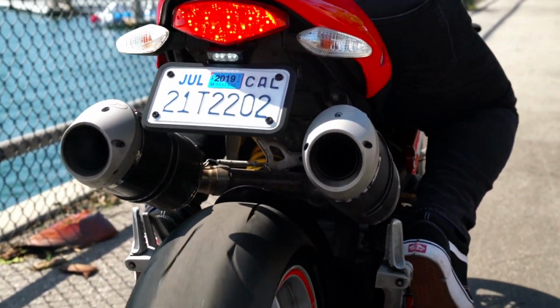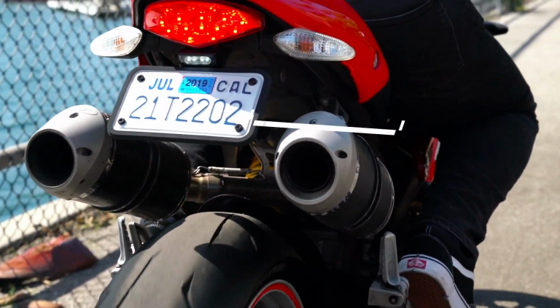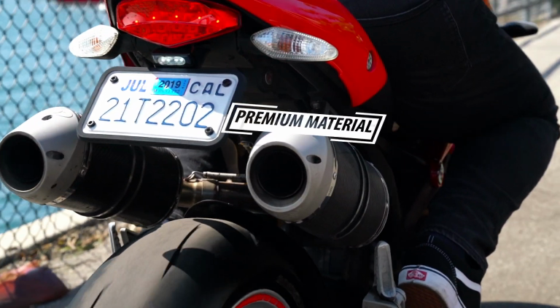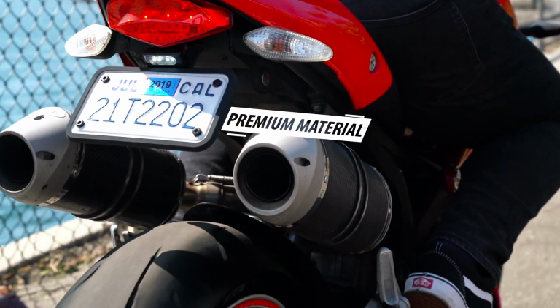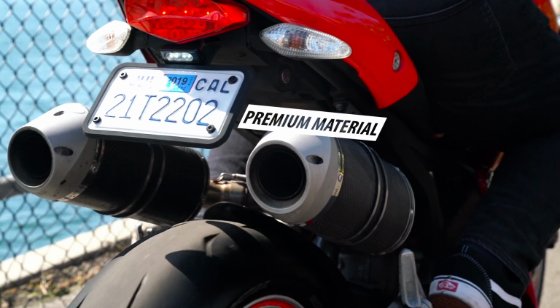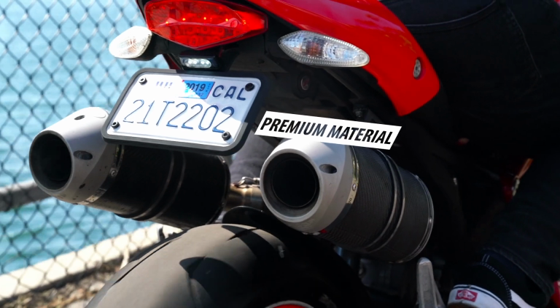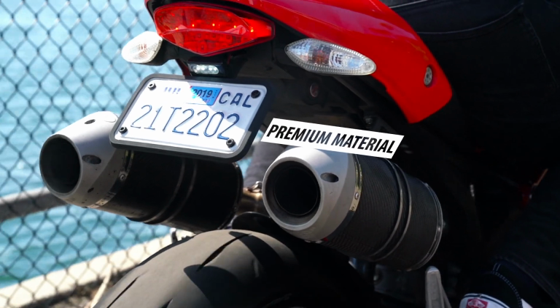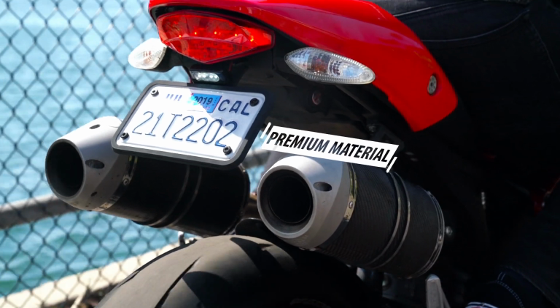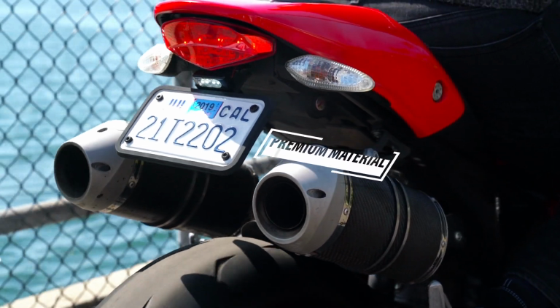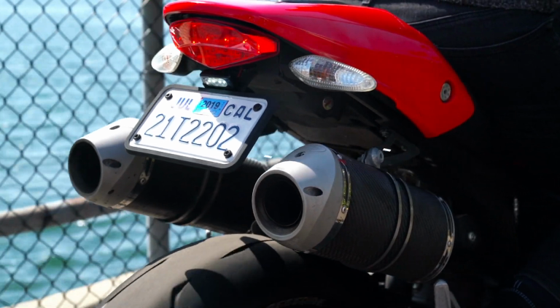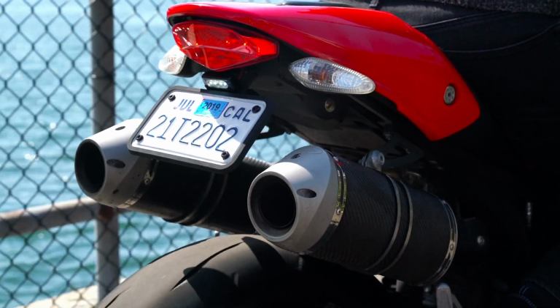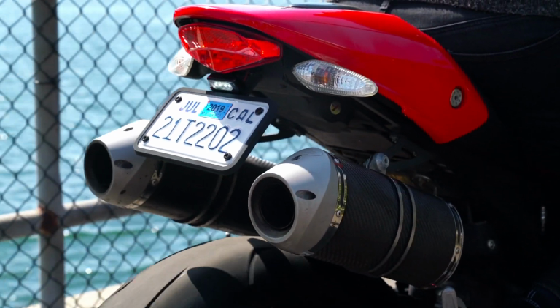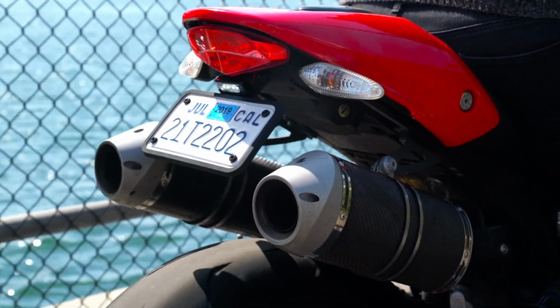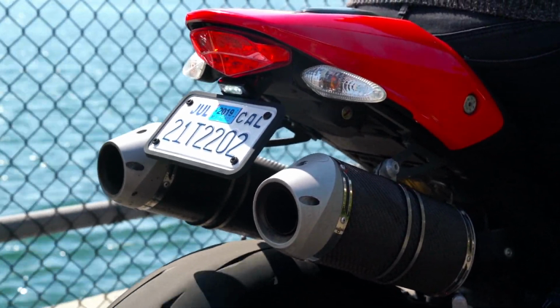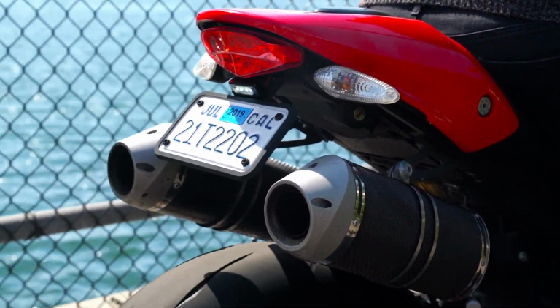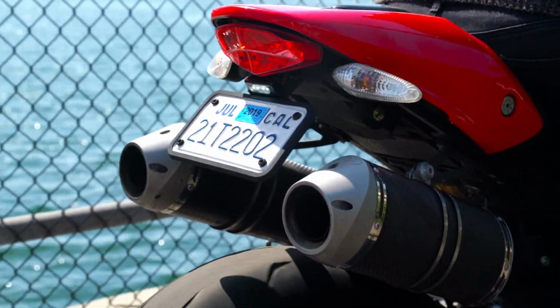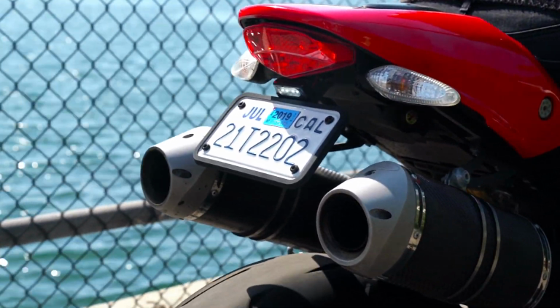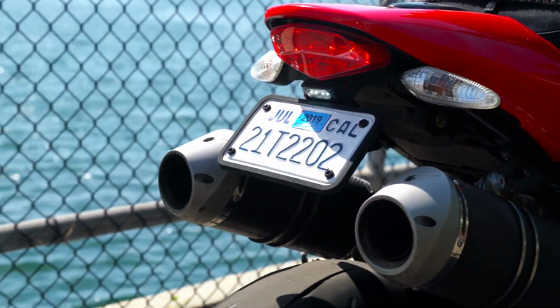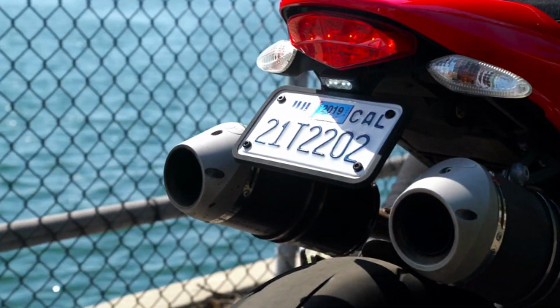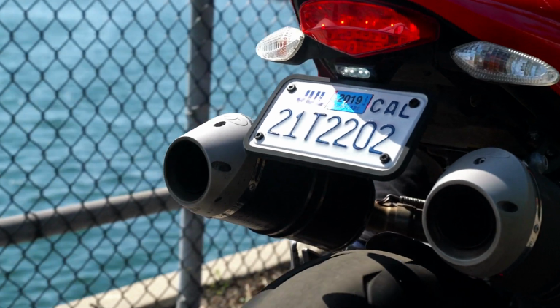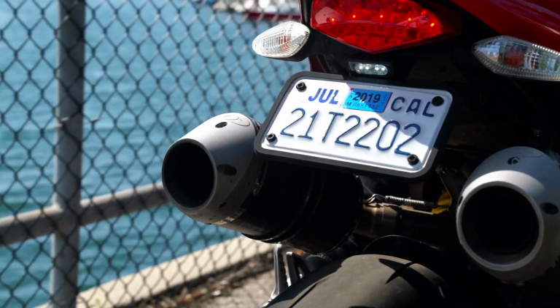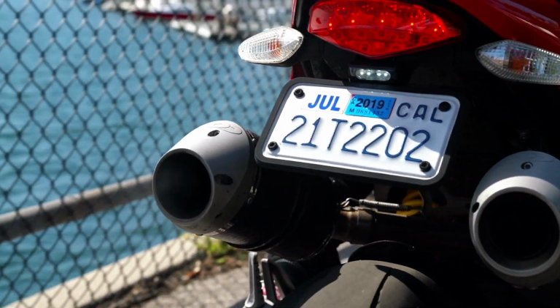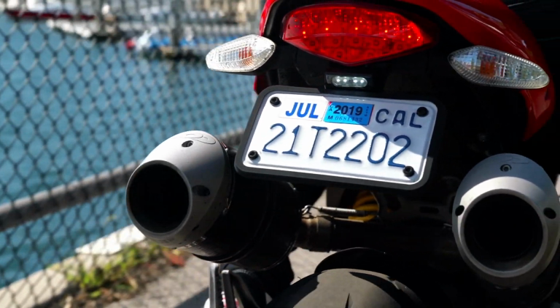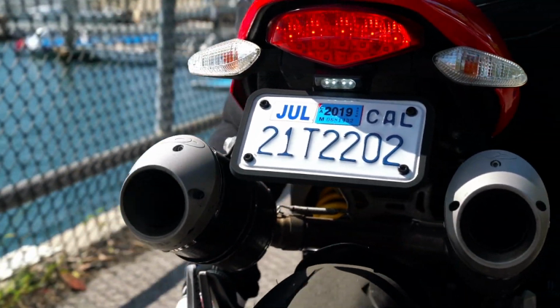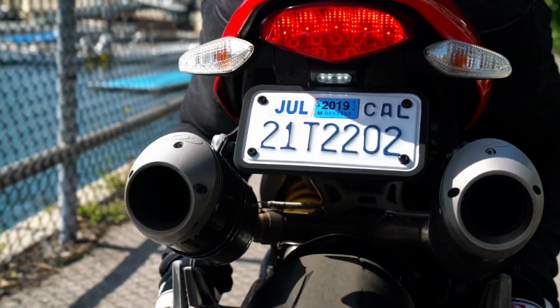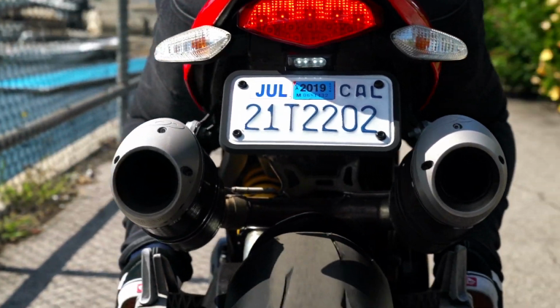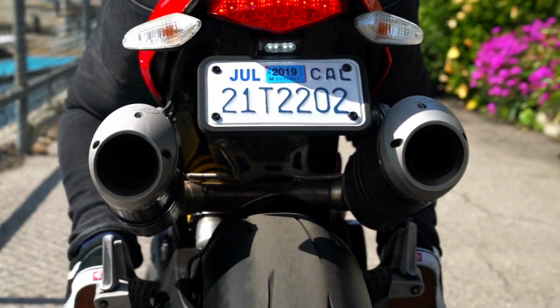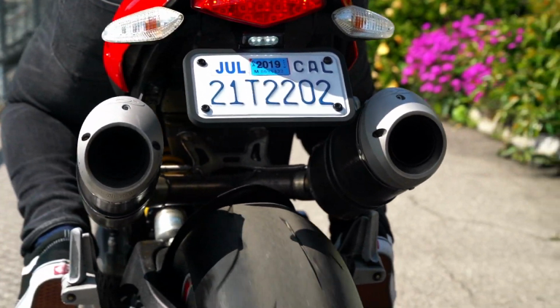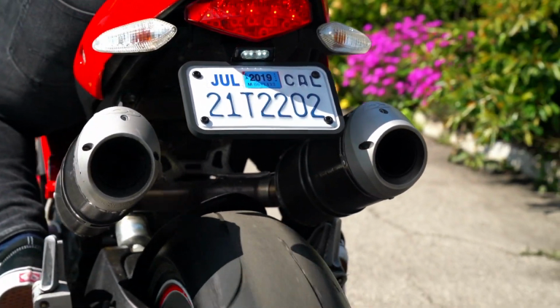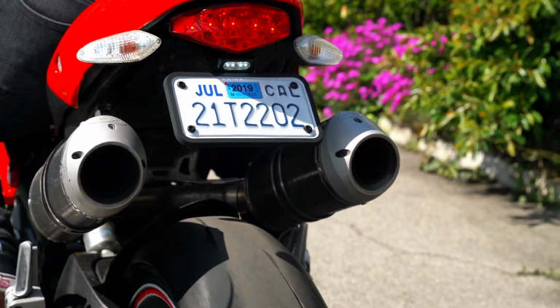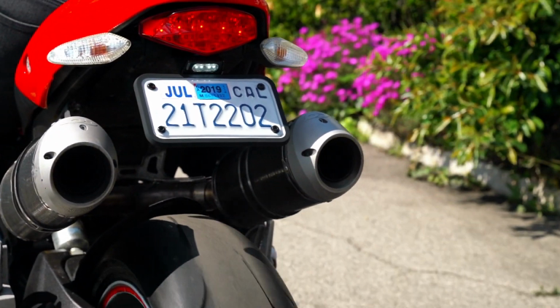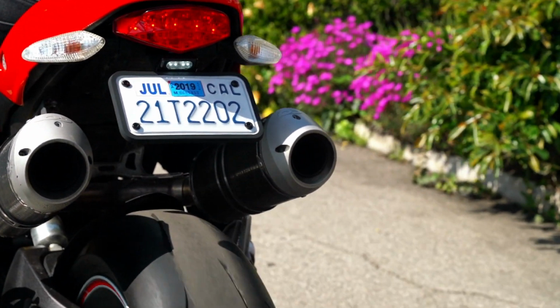Each one is cast from a single piece of premium grade silicone, made to withstand extreme temperatures and intensive use. Most importantly, these premium holders look and feel beautiful.